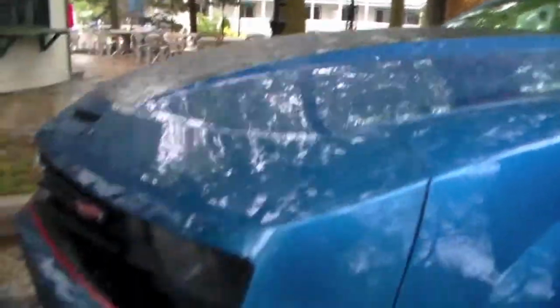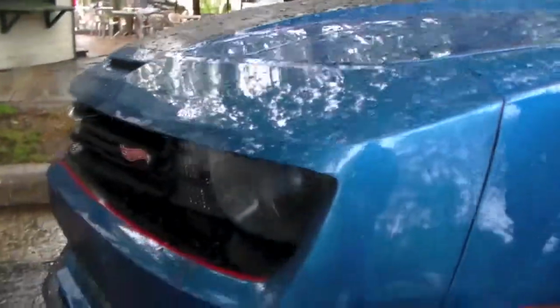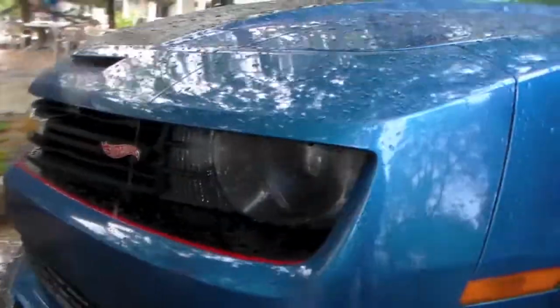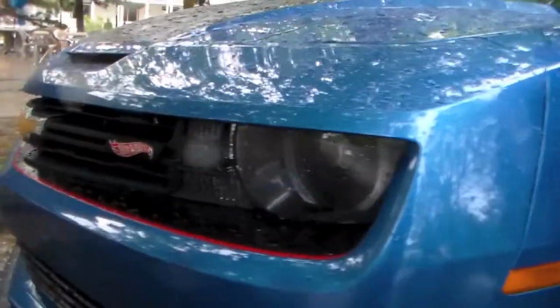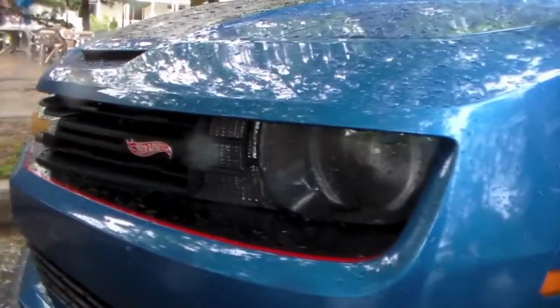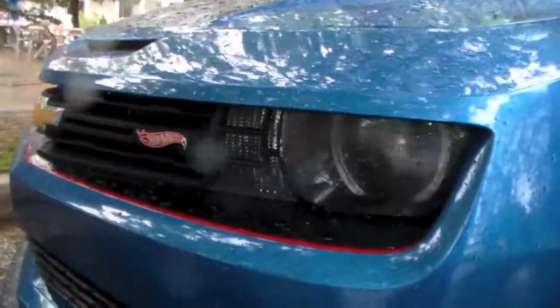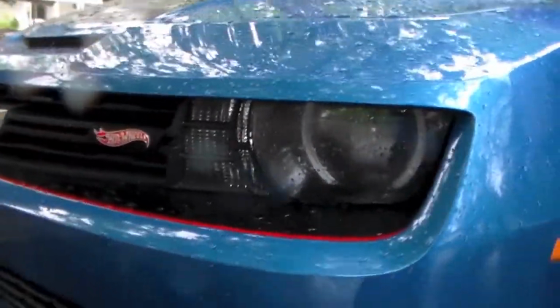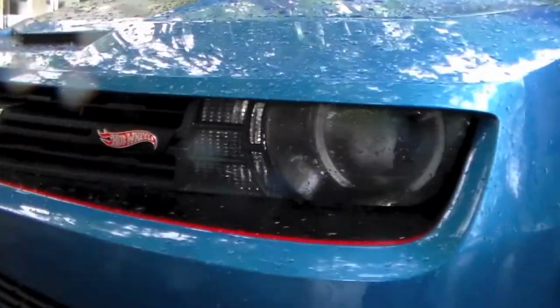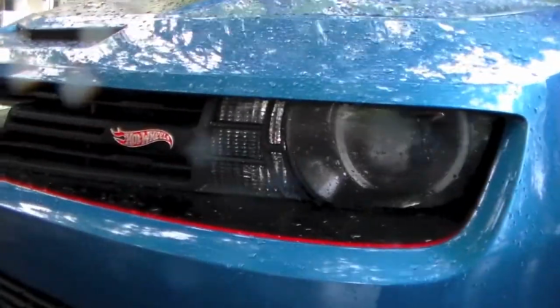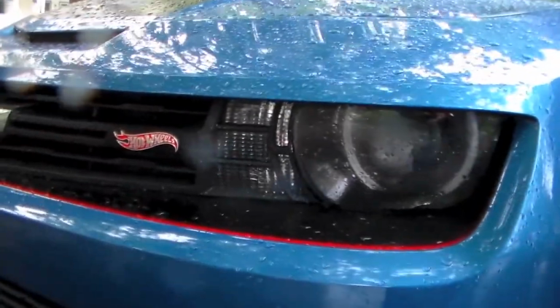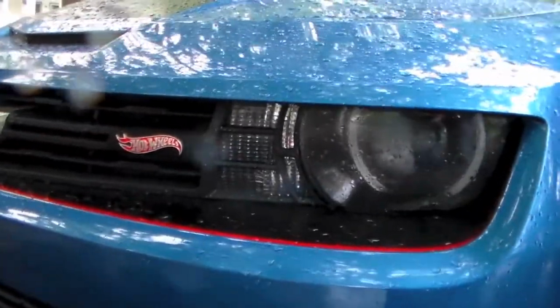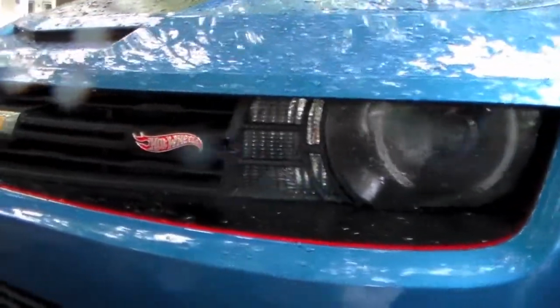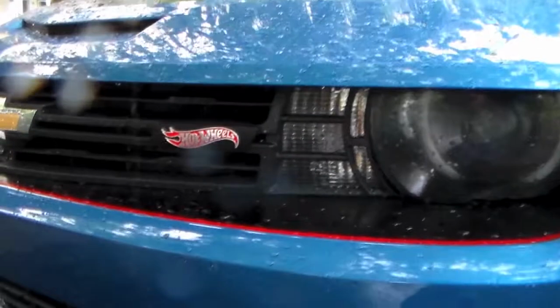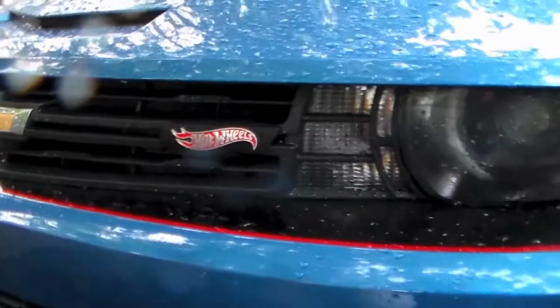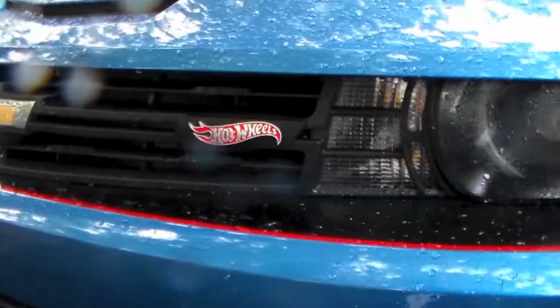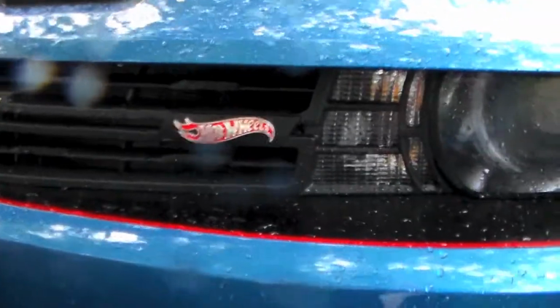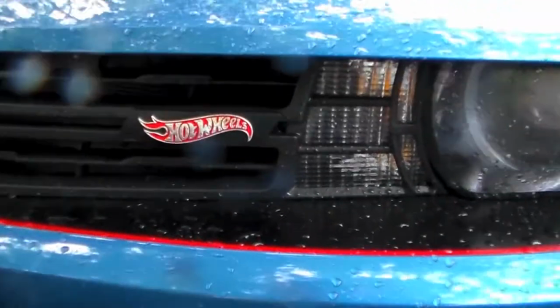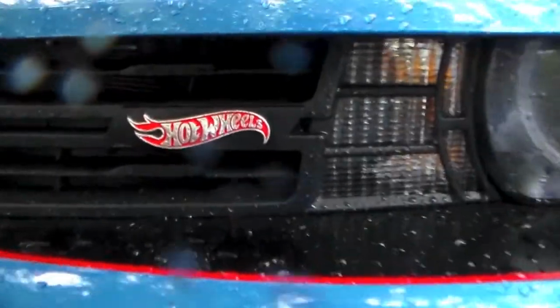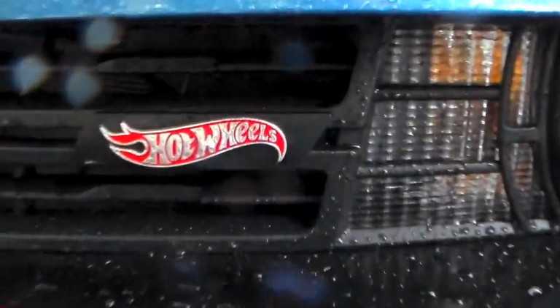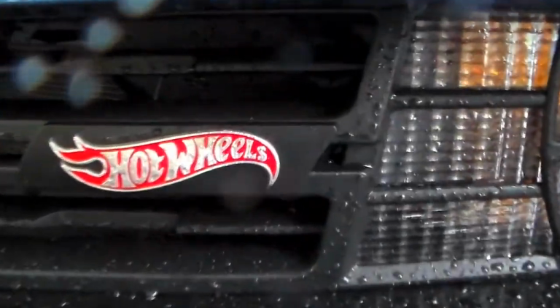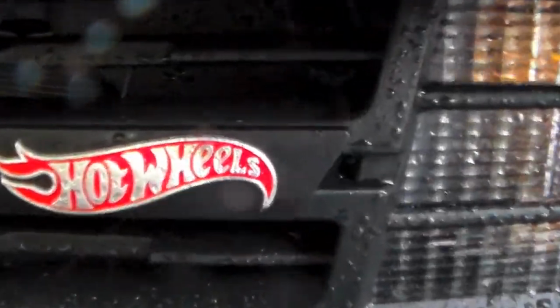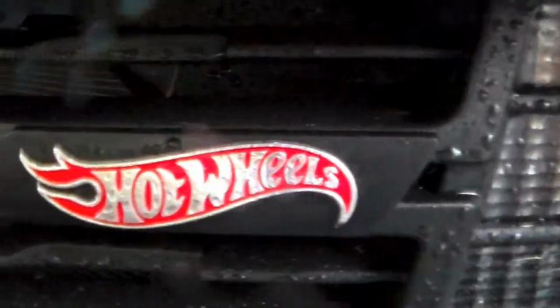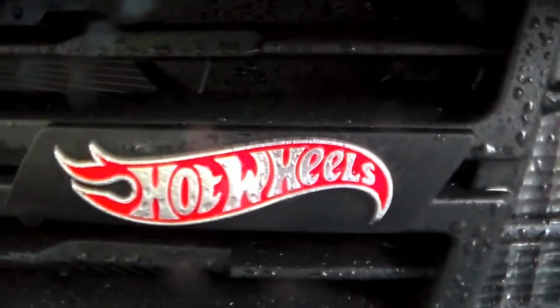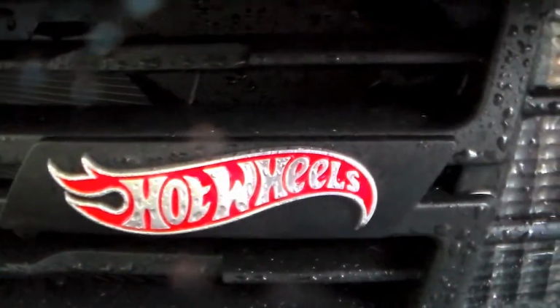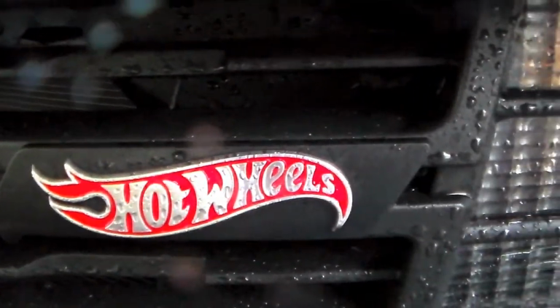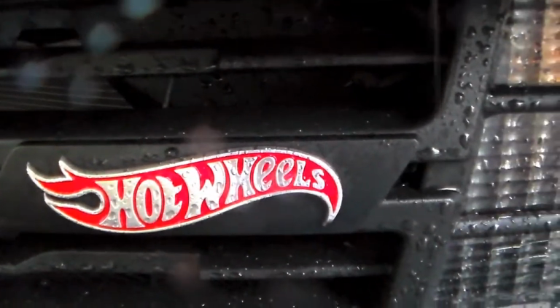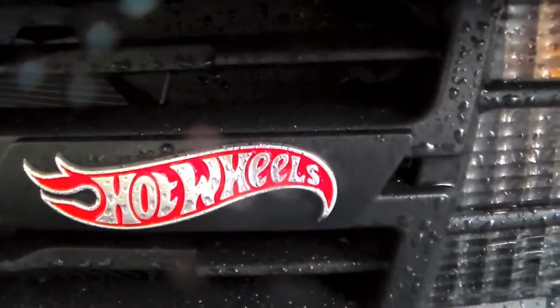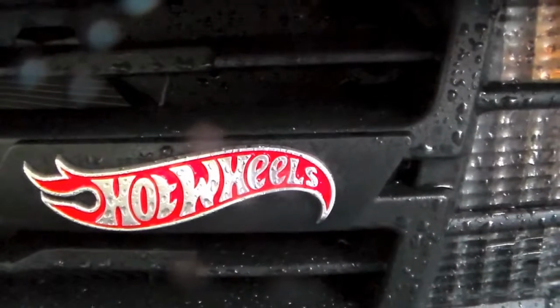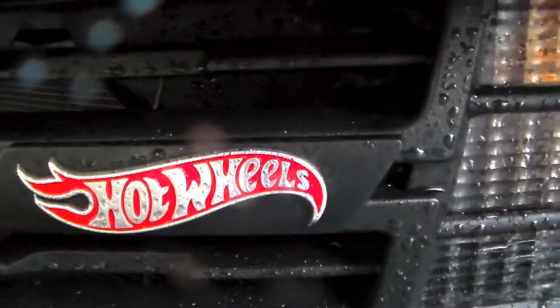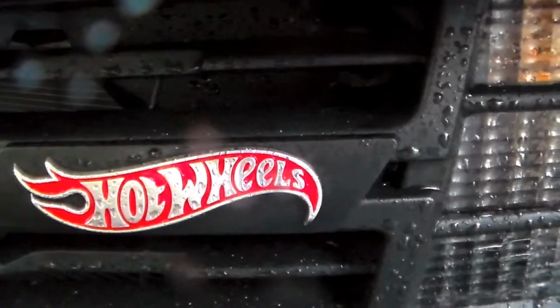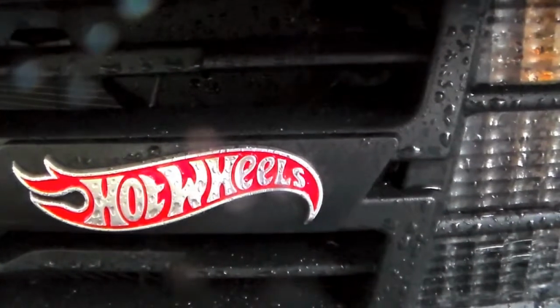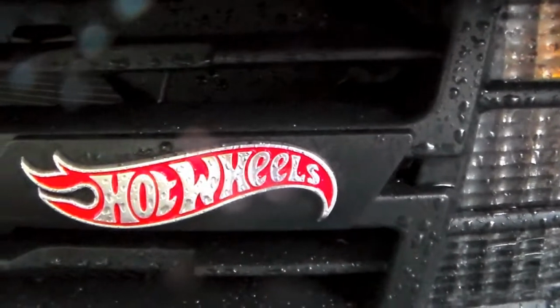Underneath the hood, we have the giant V8 engine, the 6.2 liter, that gets 426 horsepower. So while real Hot Wheels just had gravity pushing them, this has a monster V8 to kick it down the highway.